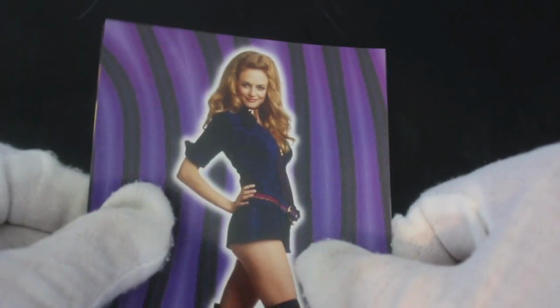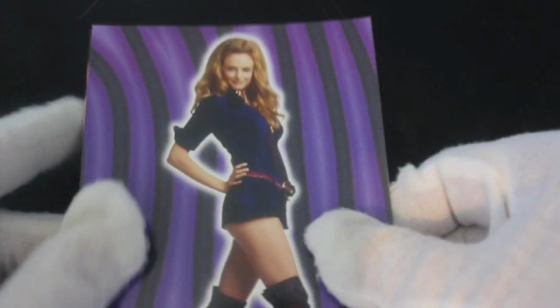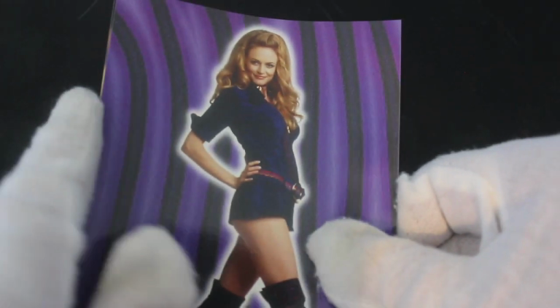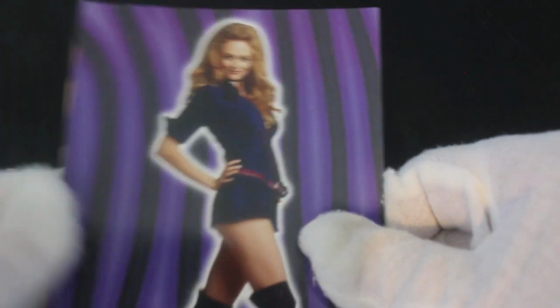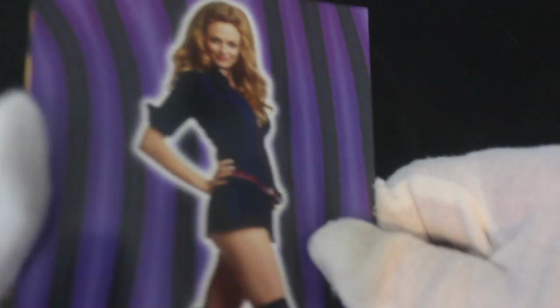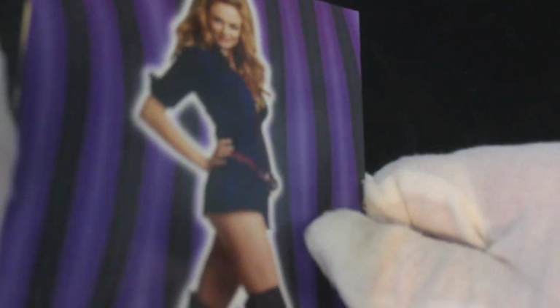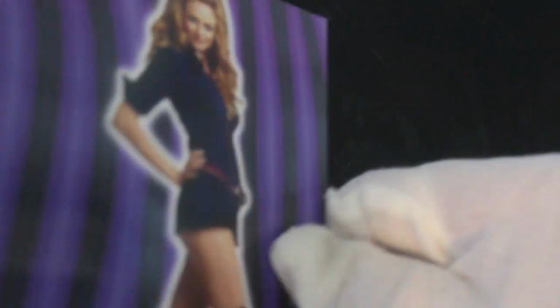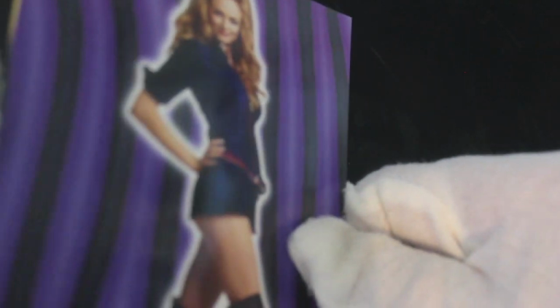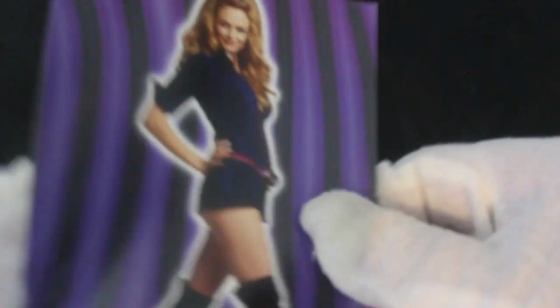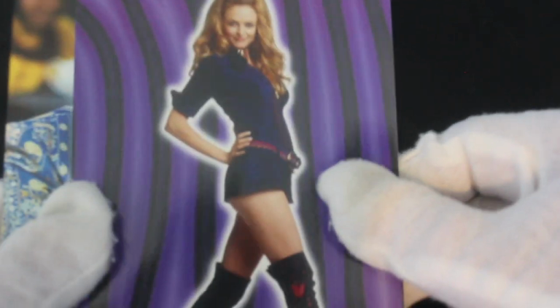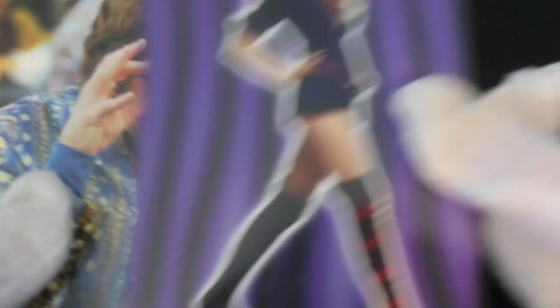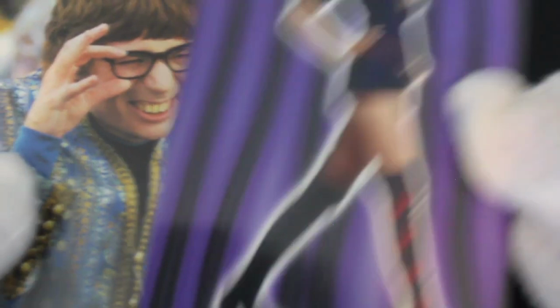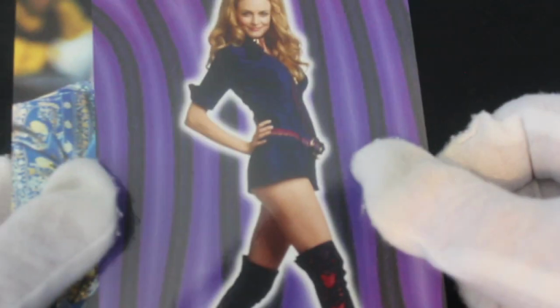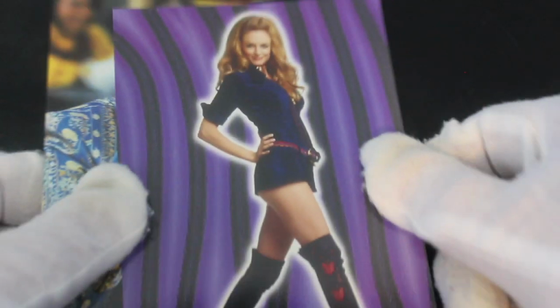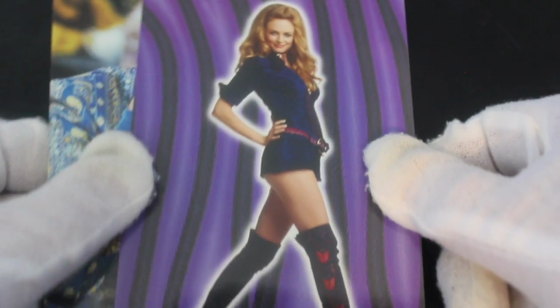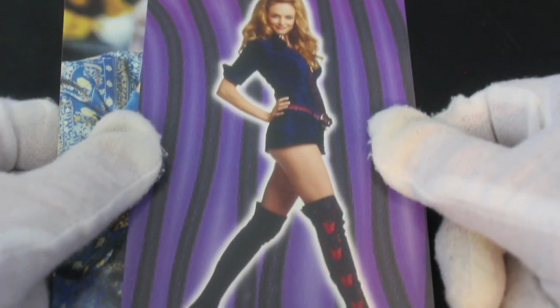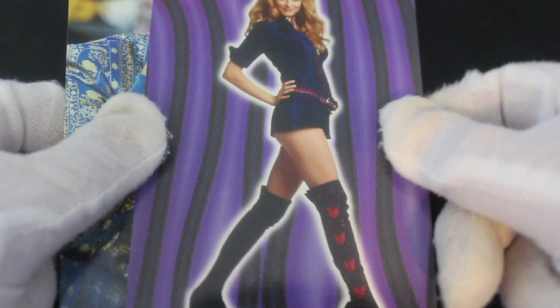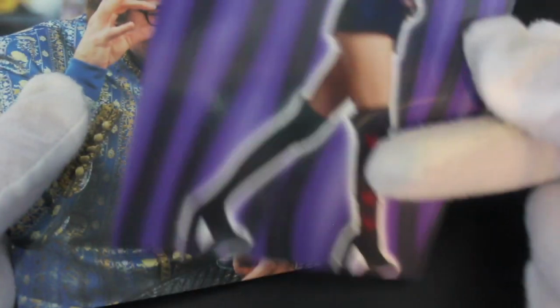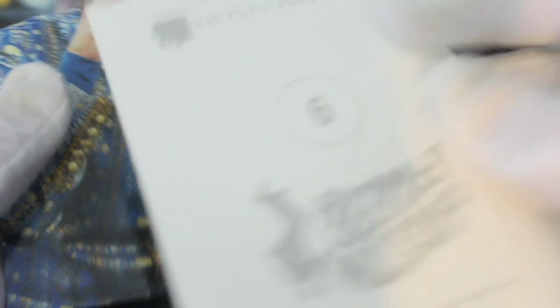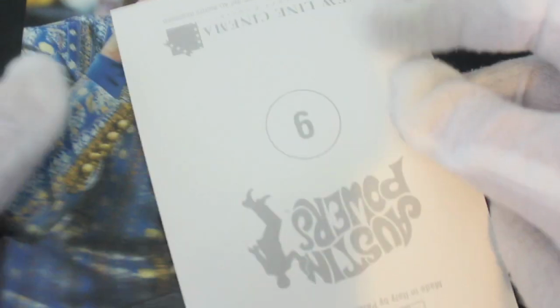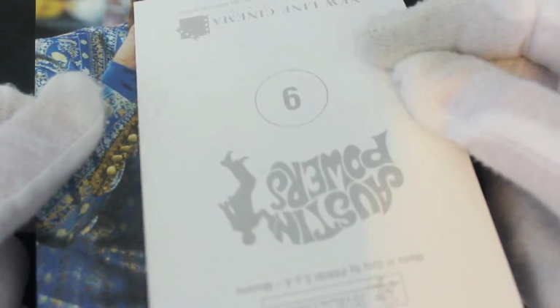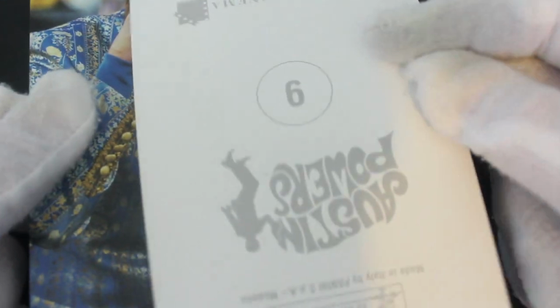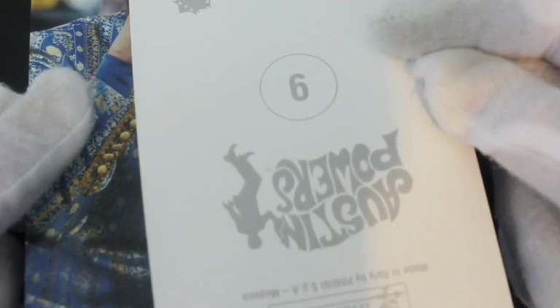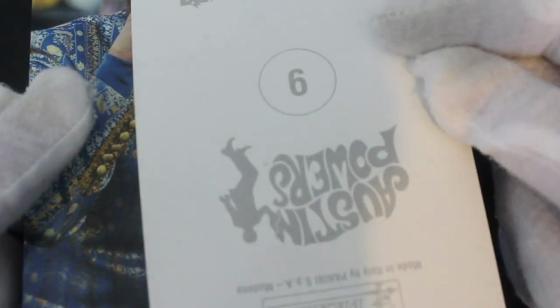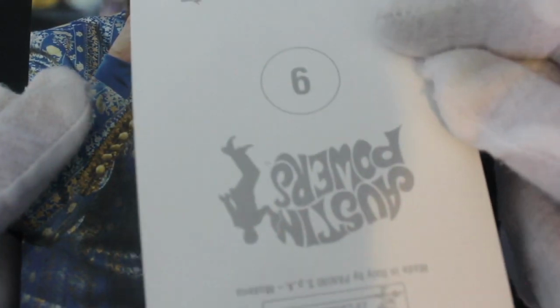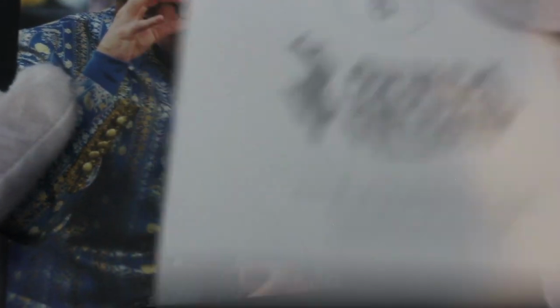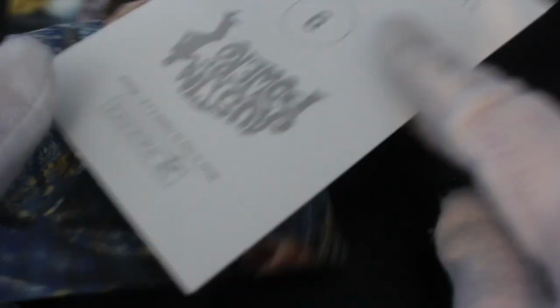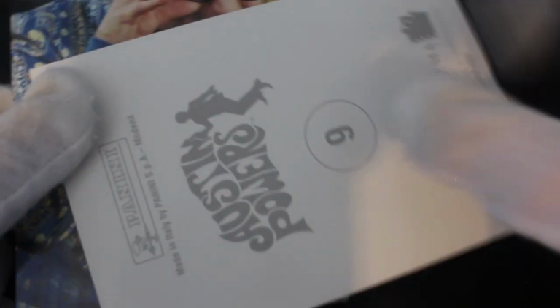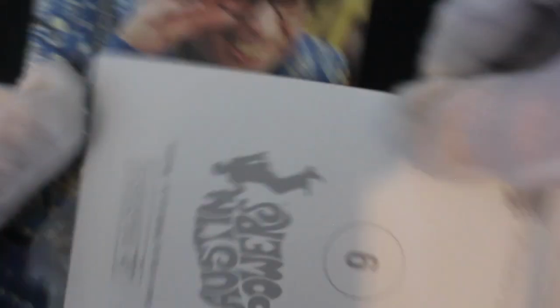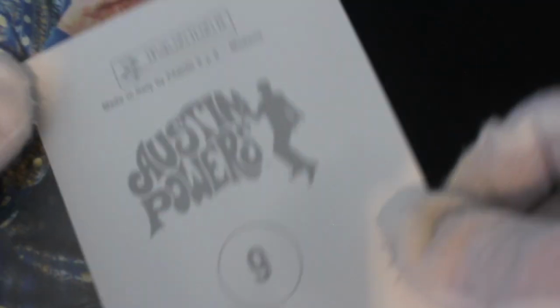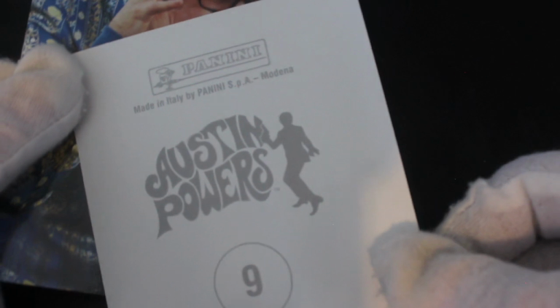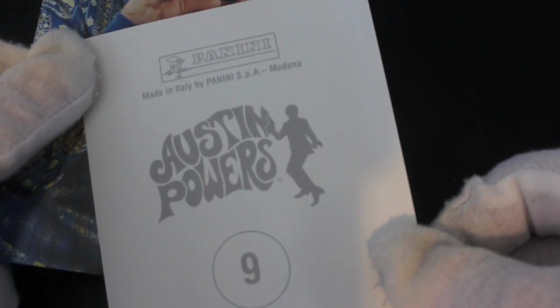These all seem to be from the second film at the moment, though I might be wrong. Yeah, there's Austin Powers. I'll tell you, there's no description really of who's who.